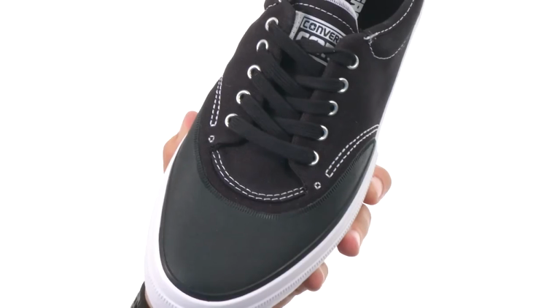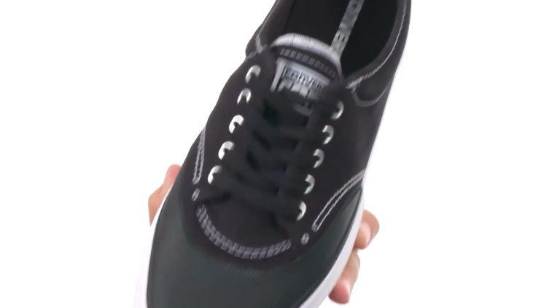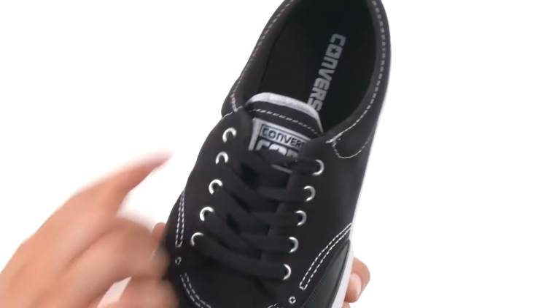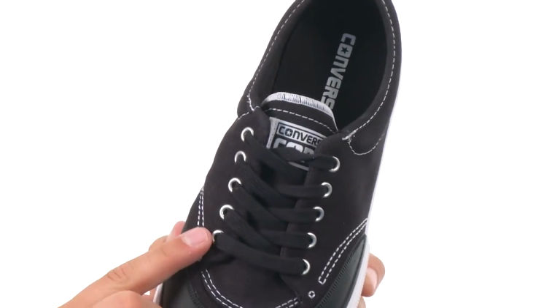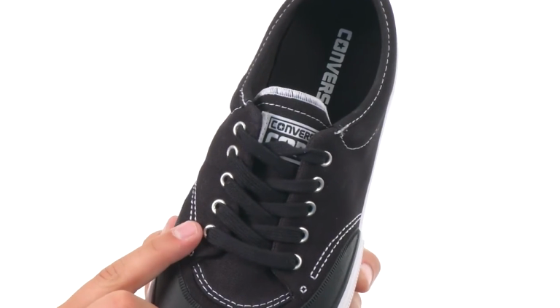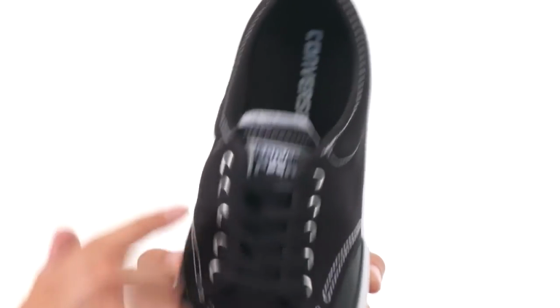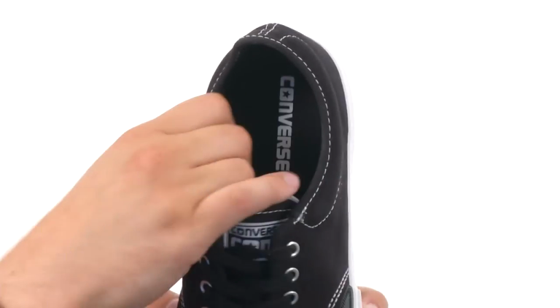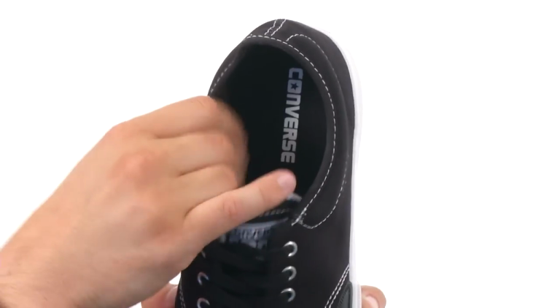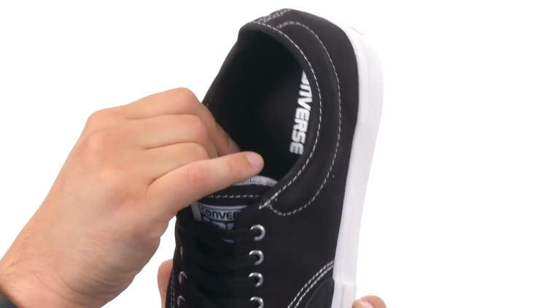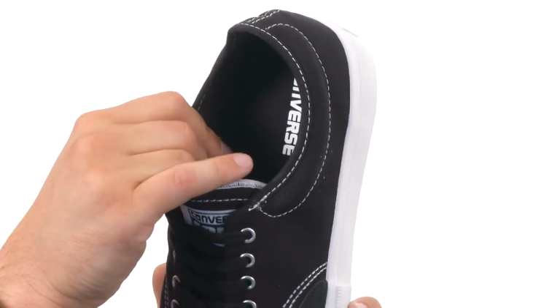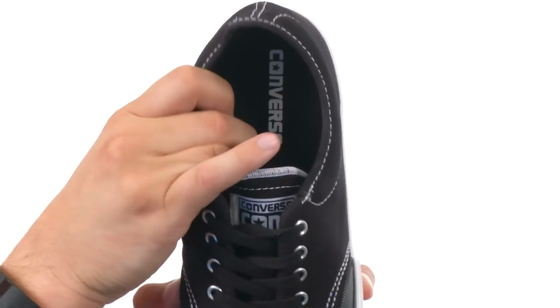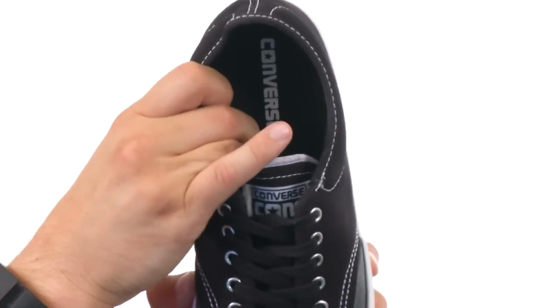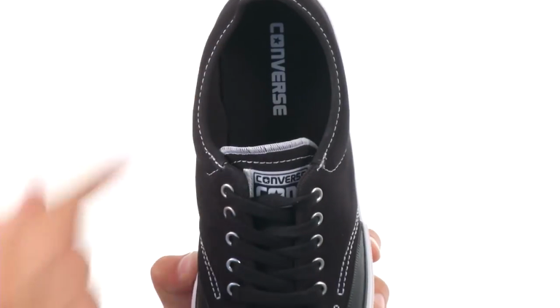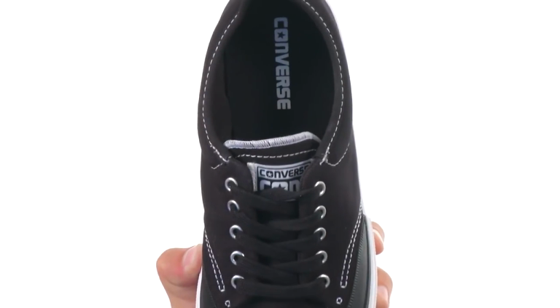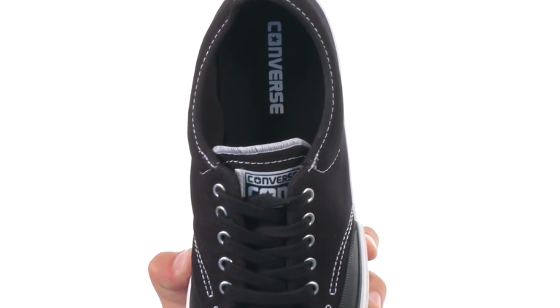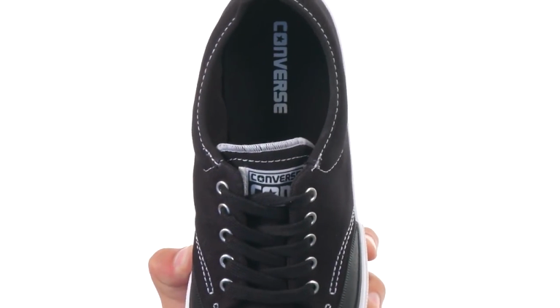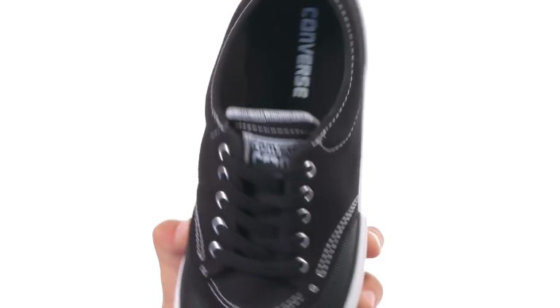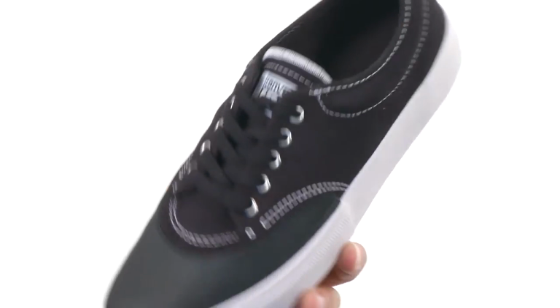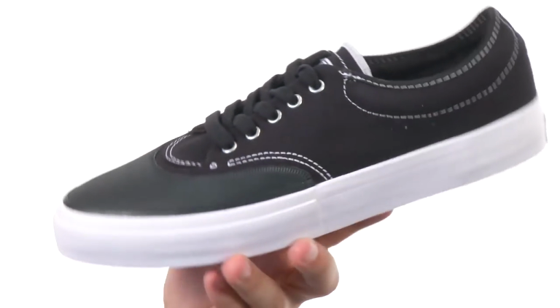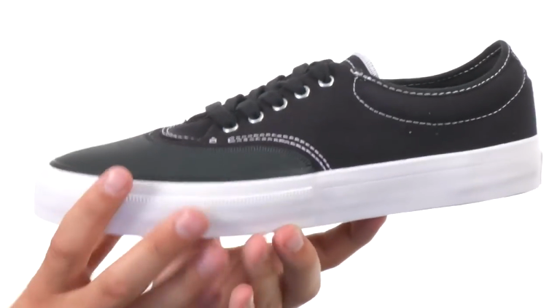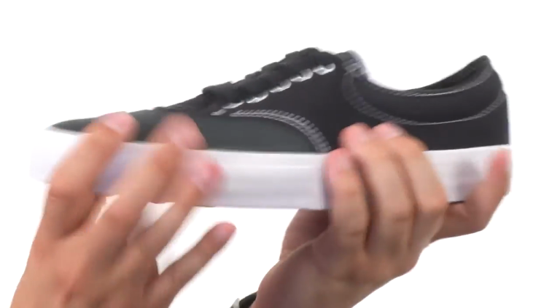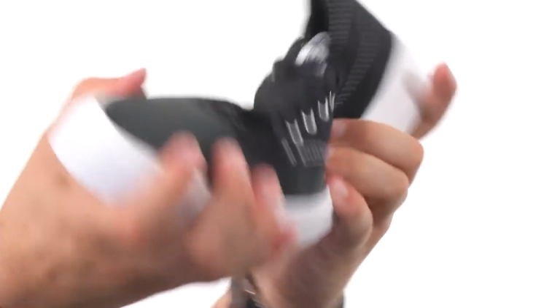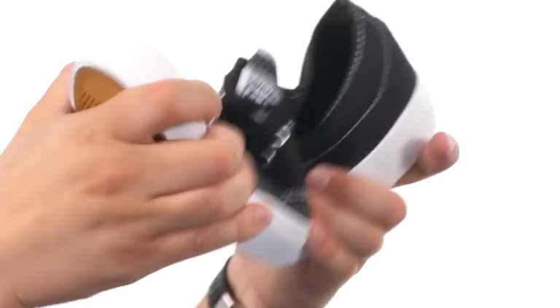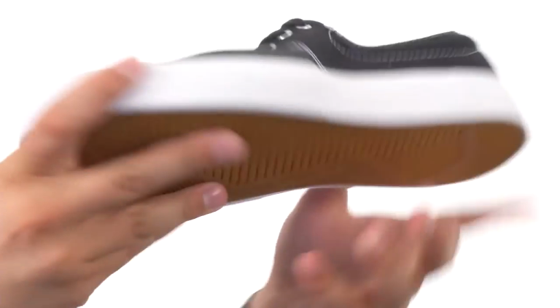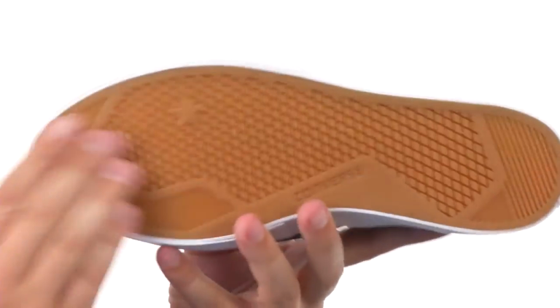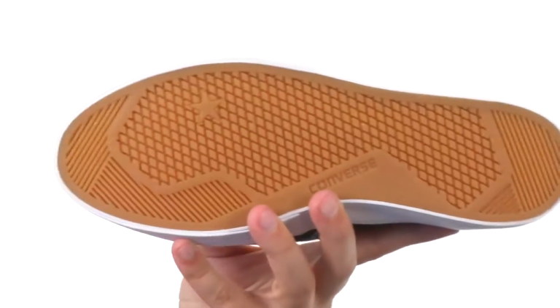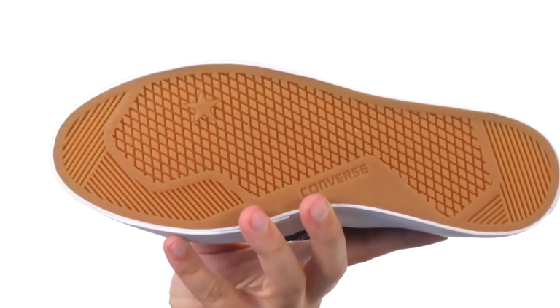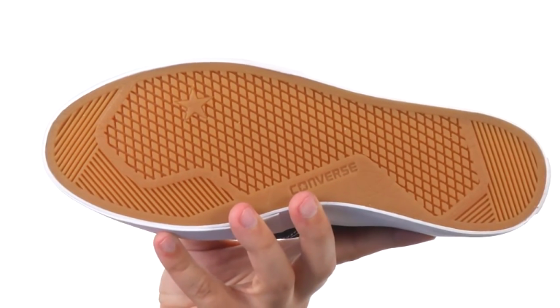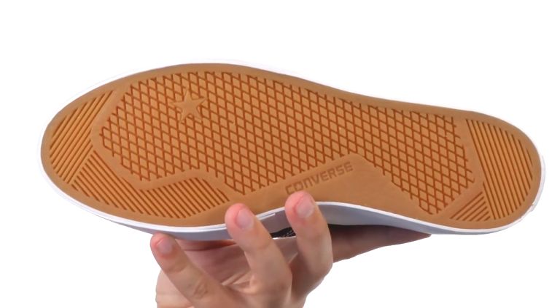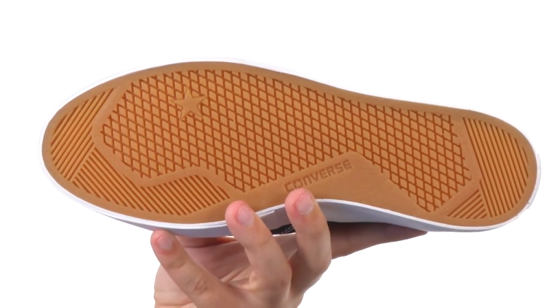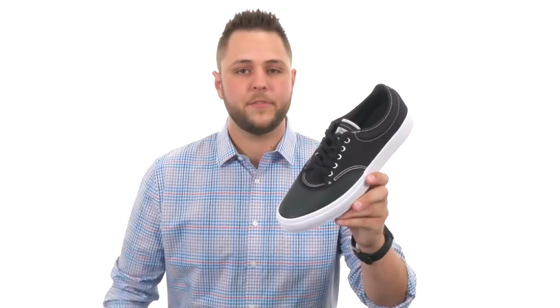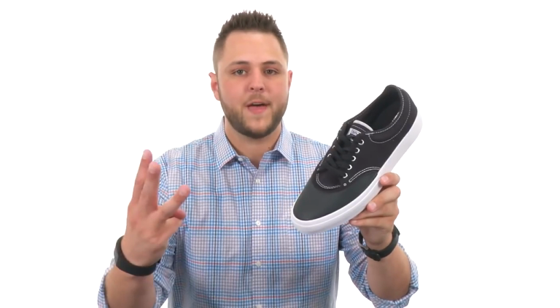You have a lace-up closure with metal eyelets. Very soft, breathable interior with a good amount of cushioning in that footbed for amazing impact protection. It's vulcanized, which is also great, and has a sturdy rubber material on the bottom of the outsole.